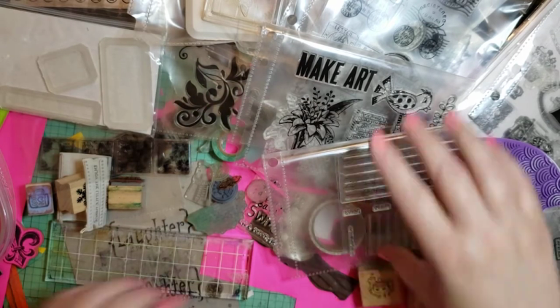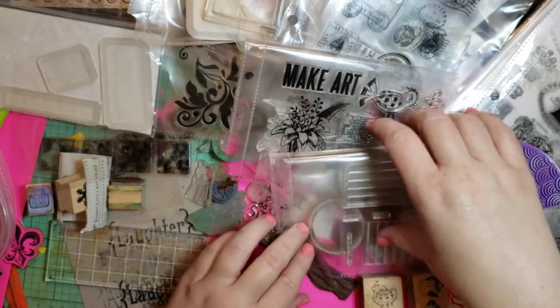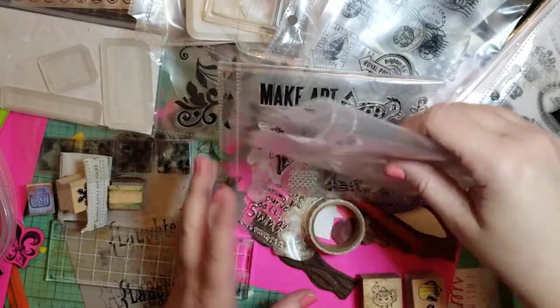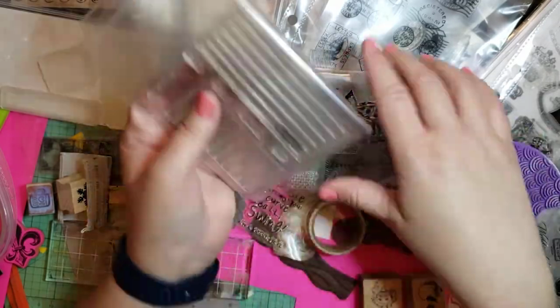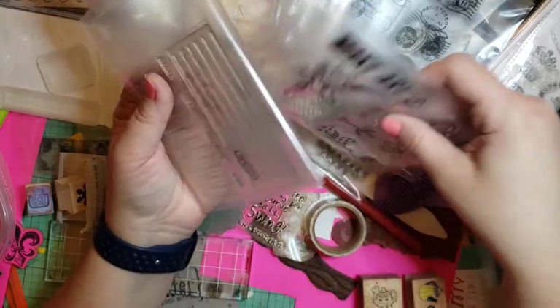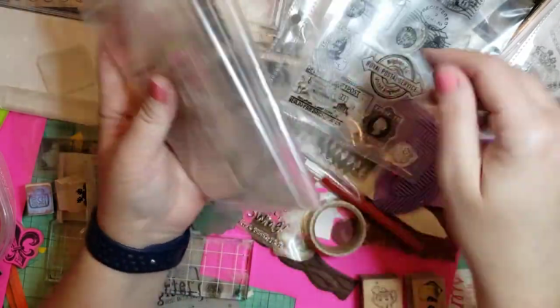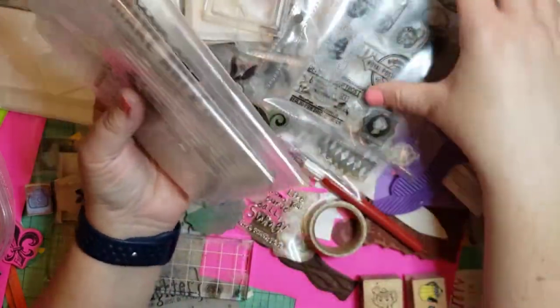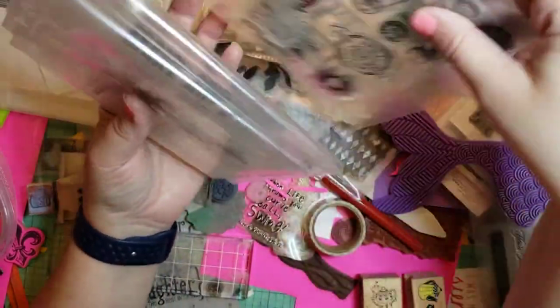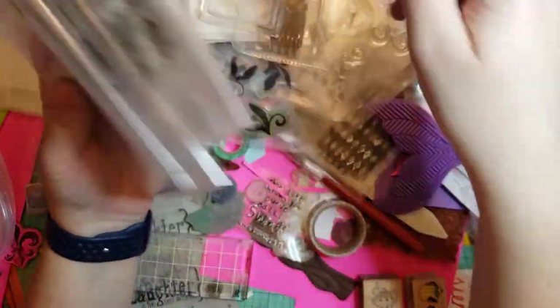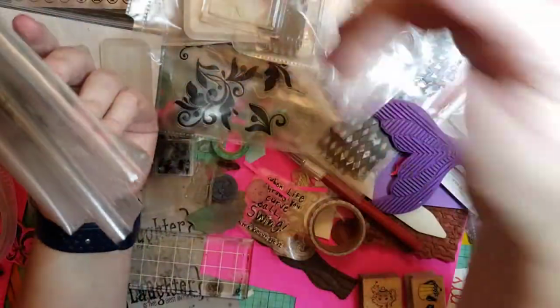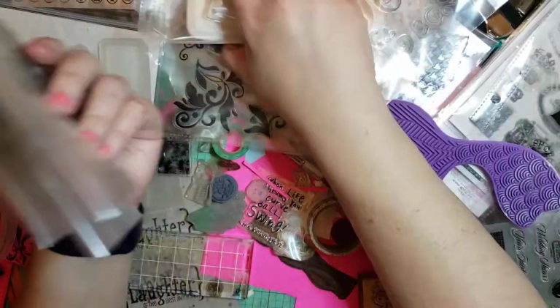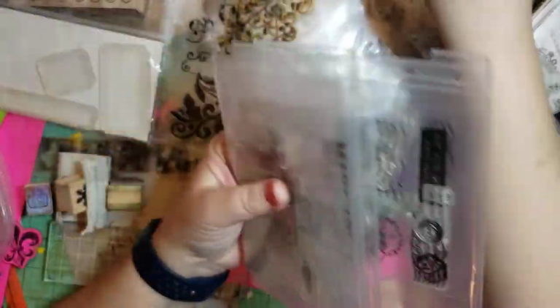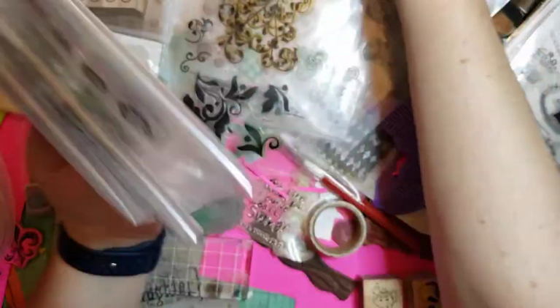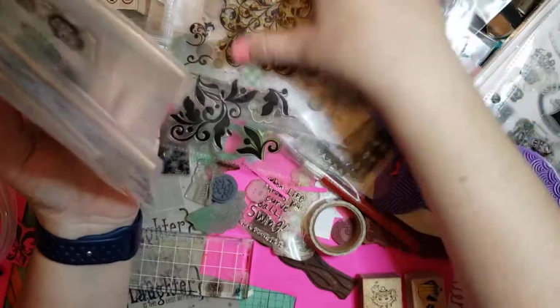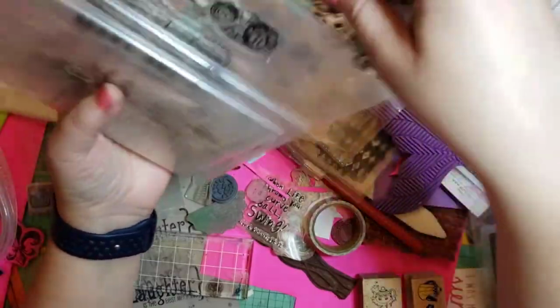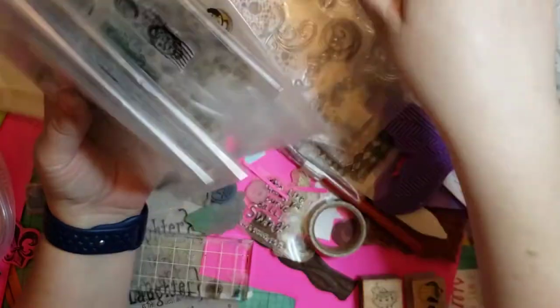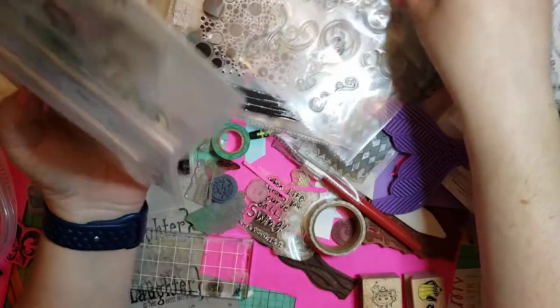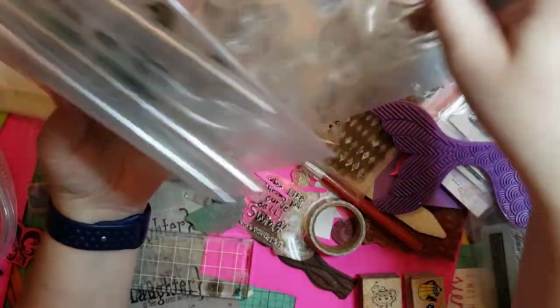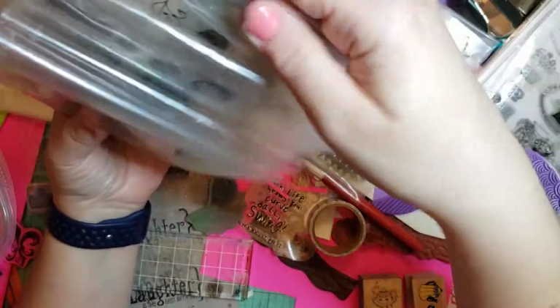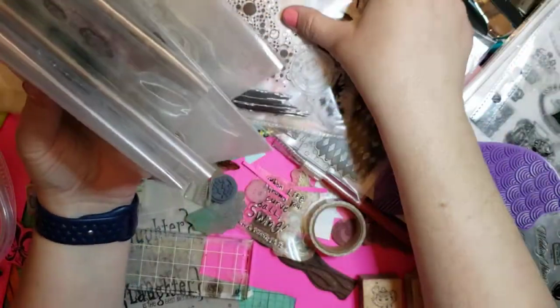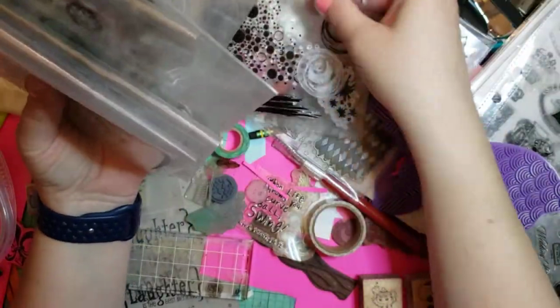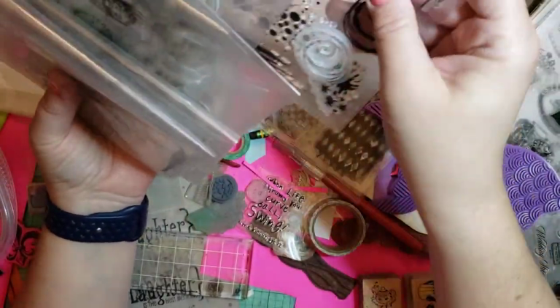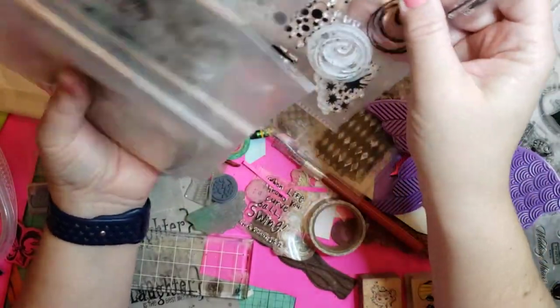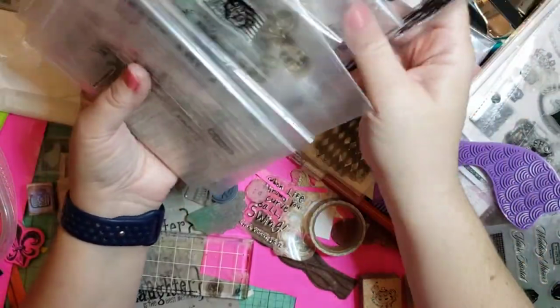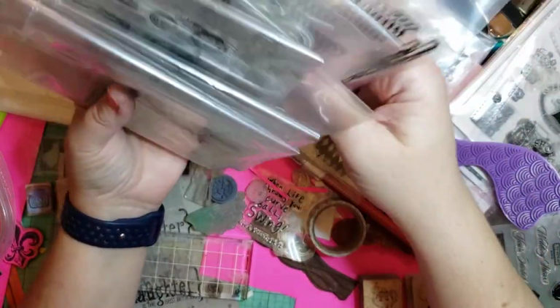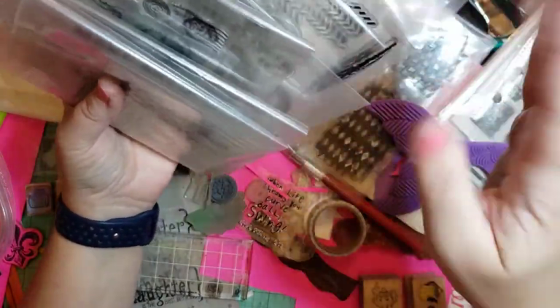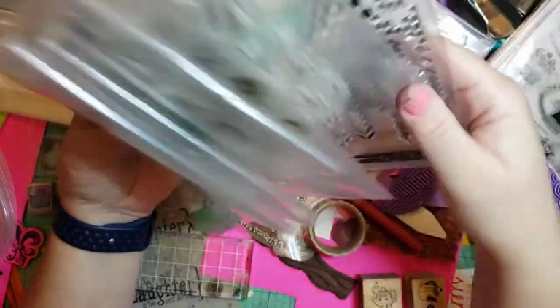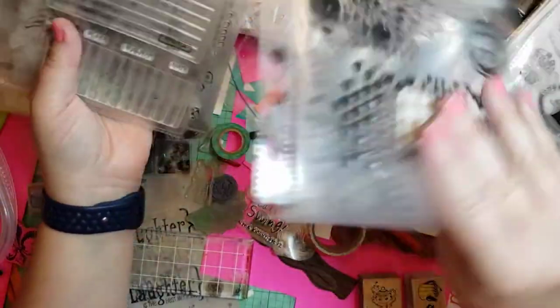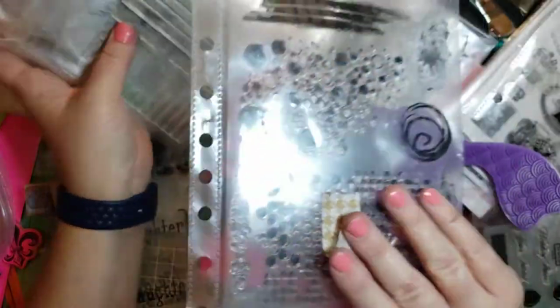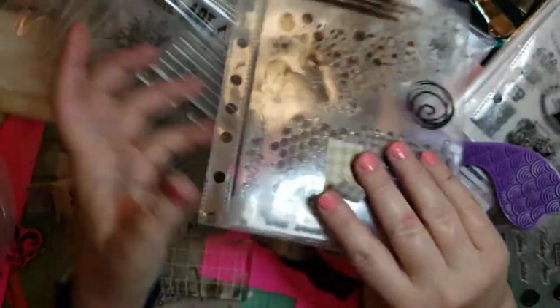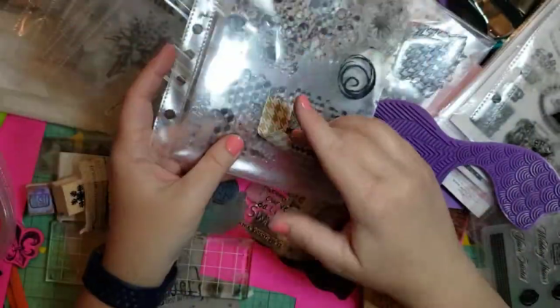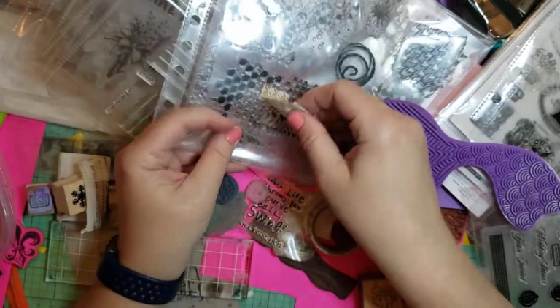And then I've been working on organizing these. I've got some folders in there too, to kind of keep them separated. Because when I have them like this in a box, they just fall over.